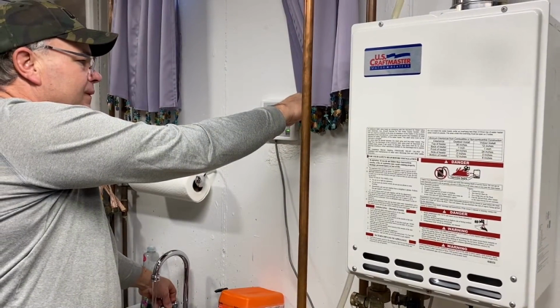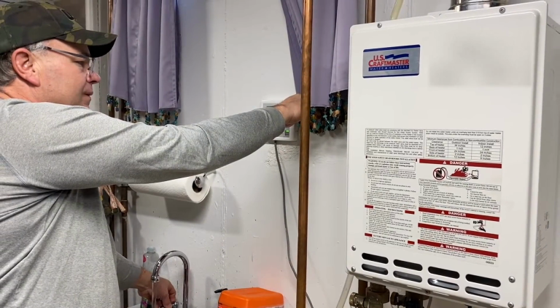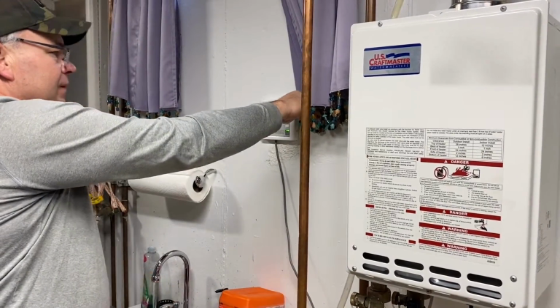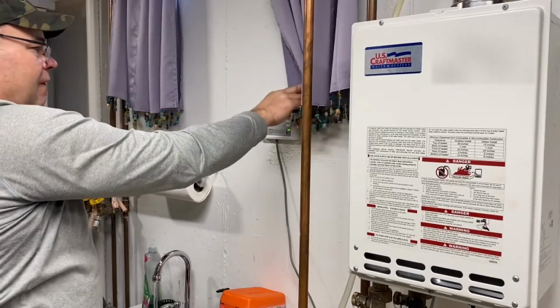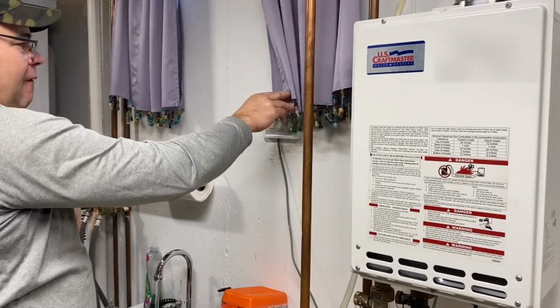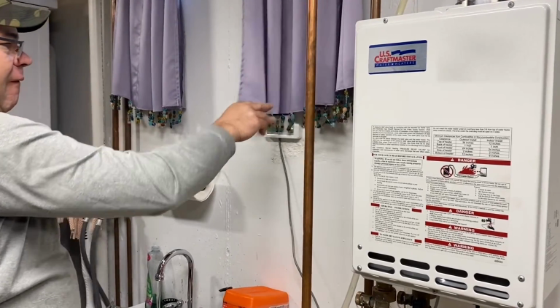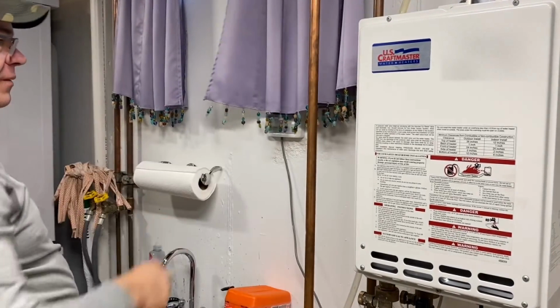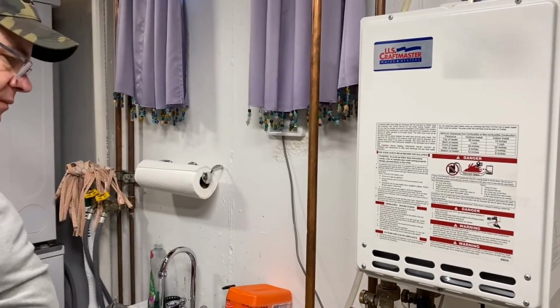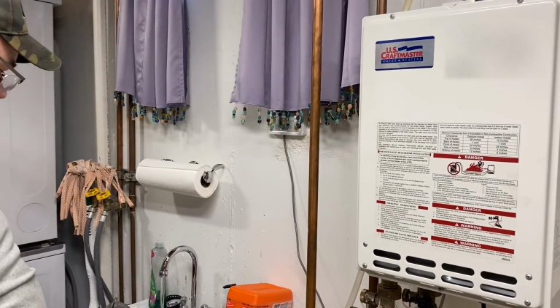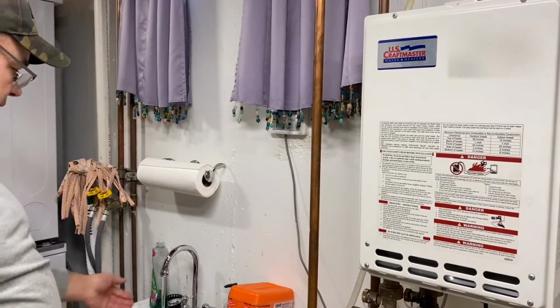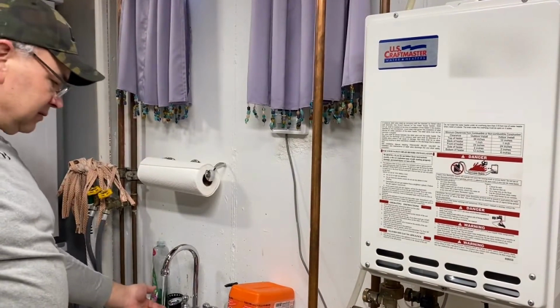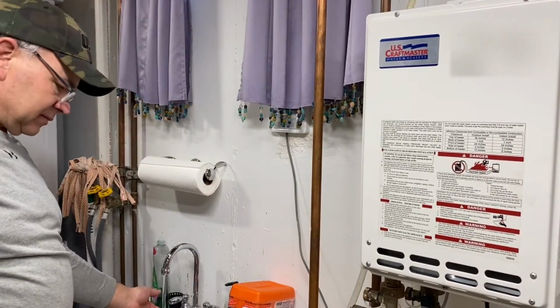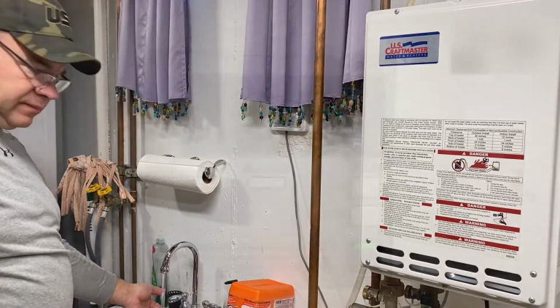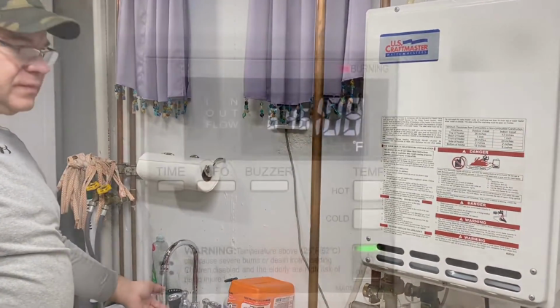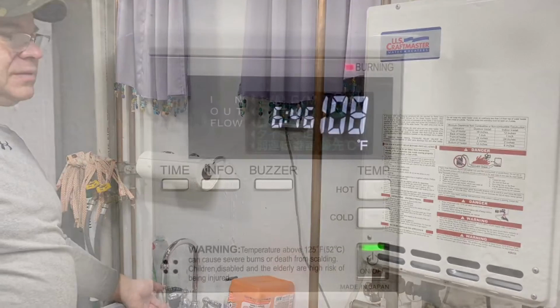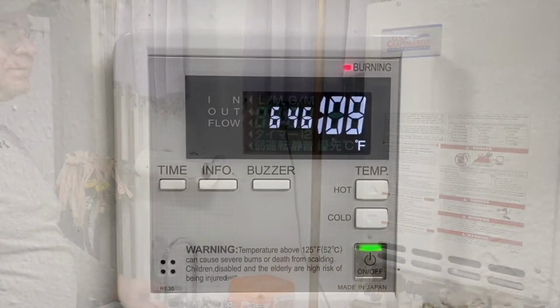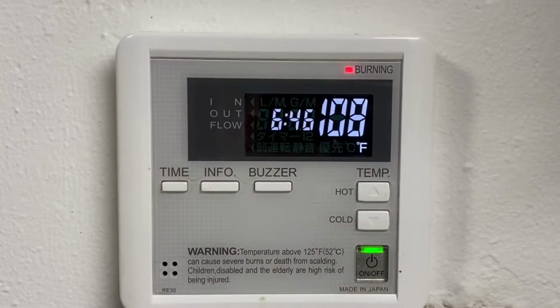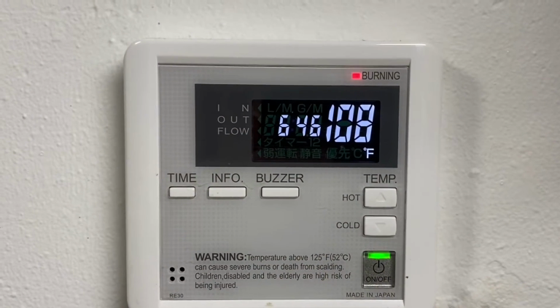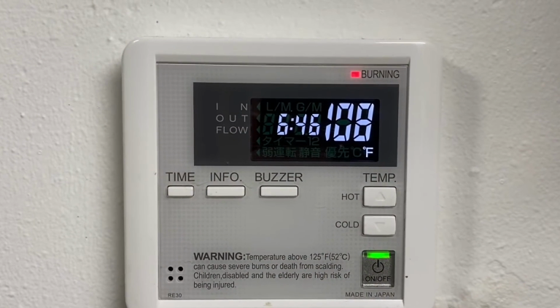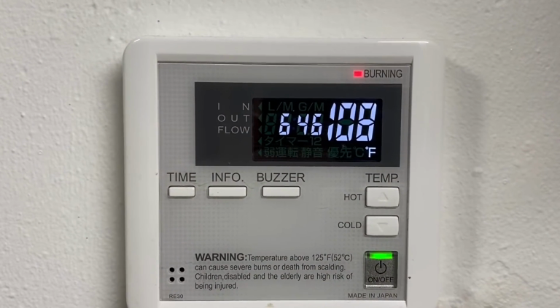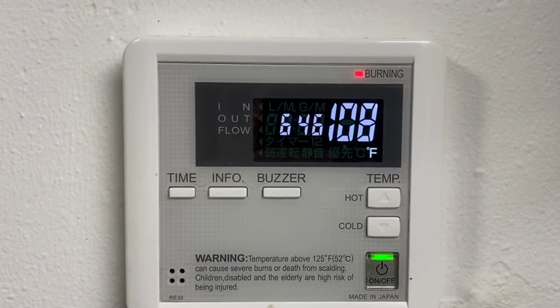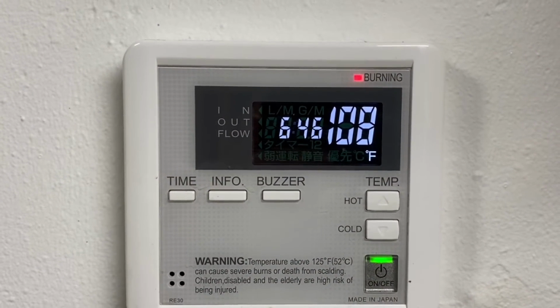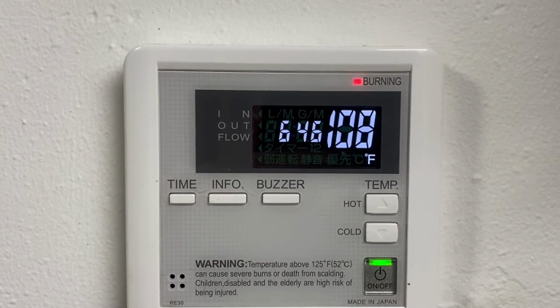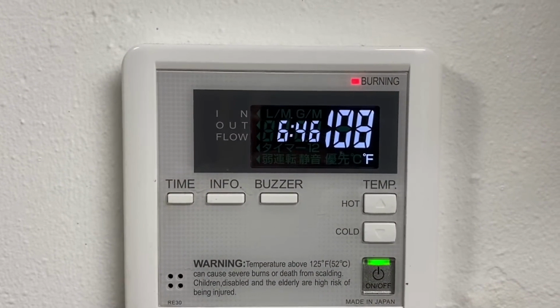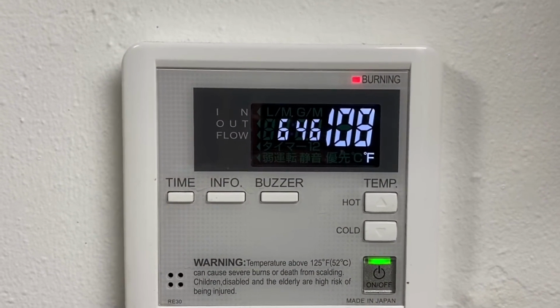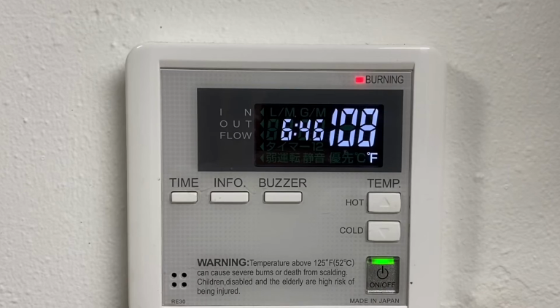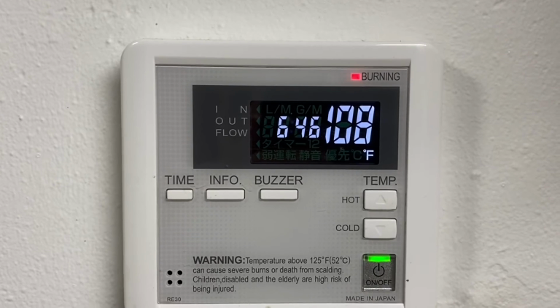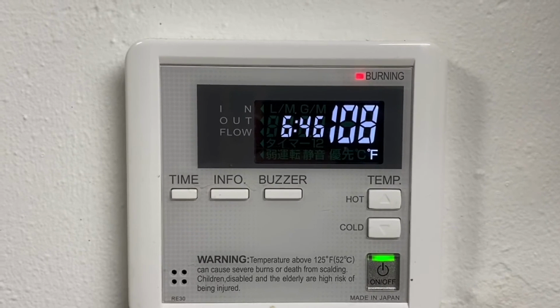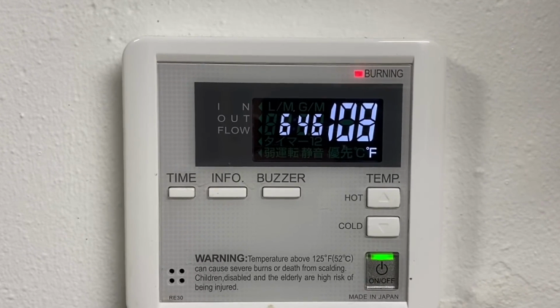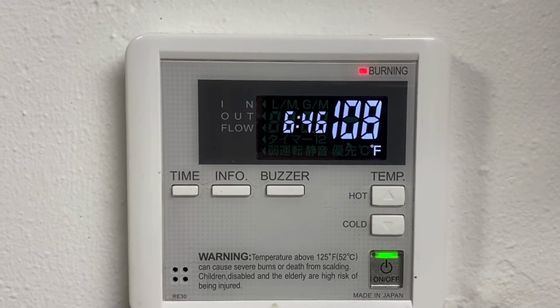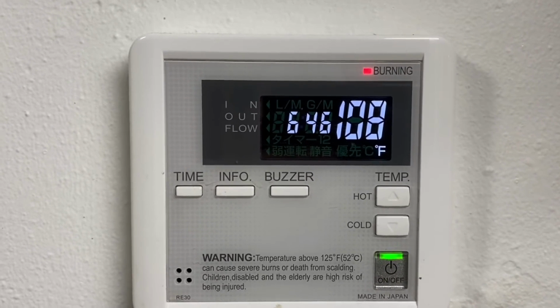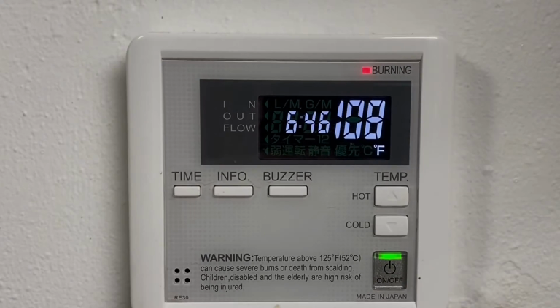Well, great success. There you have it — fast and easy fix on this tankless gas water heater. Thanks for watching. If you enjoyed this video and want to follow our journey, please consider subscribing. That way, you can be a Popple People too. We'll see you soon.